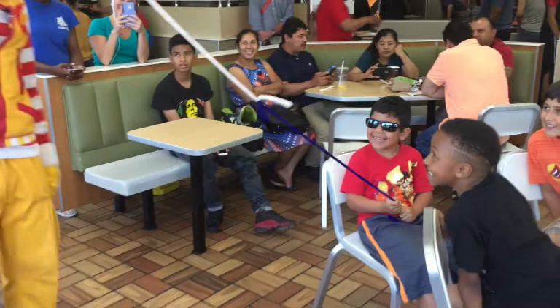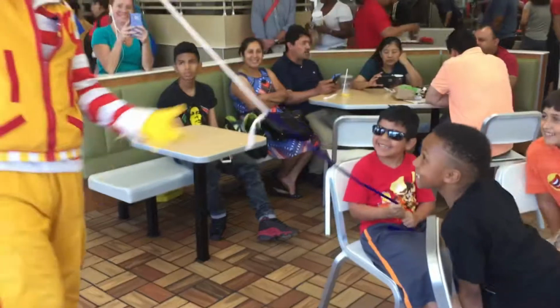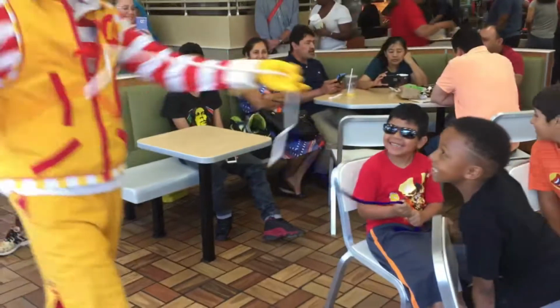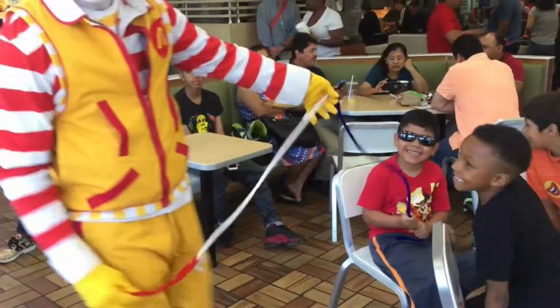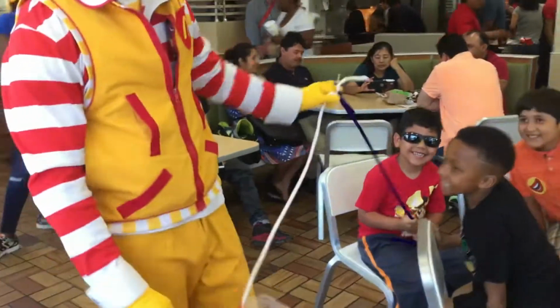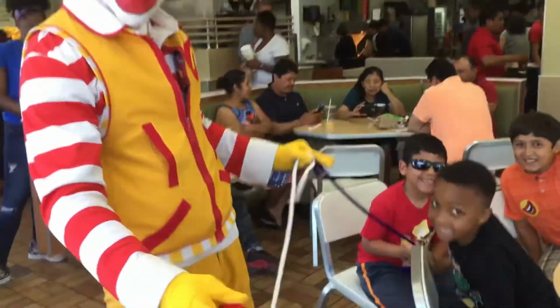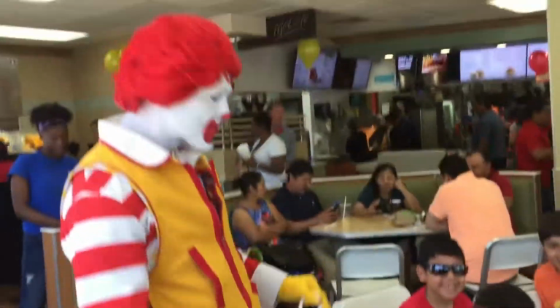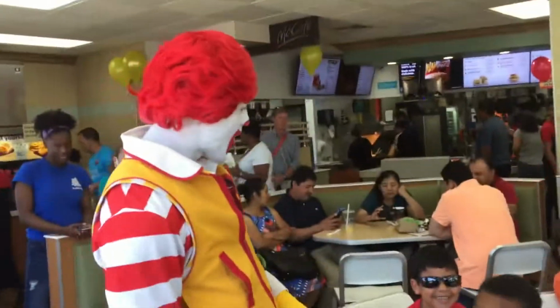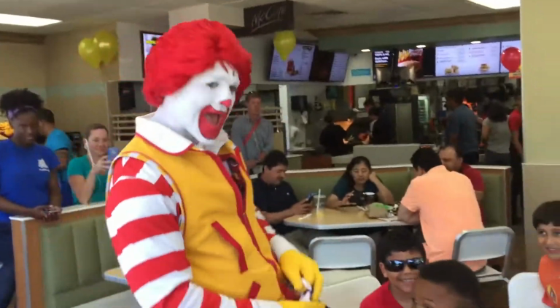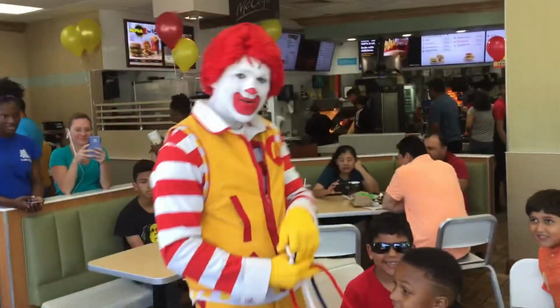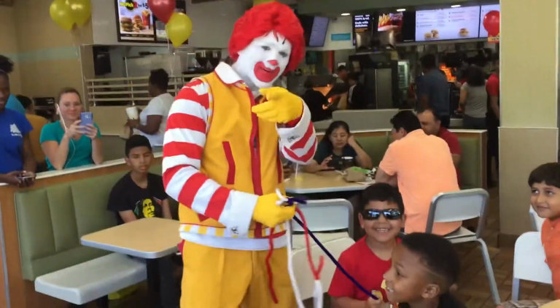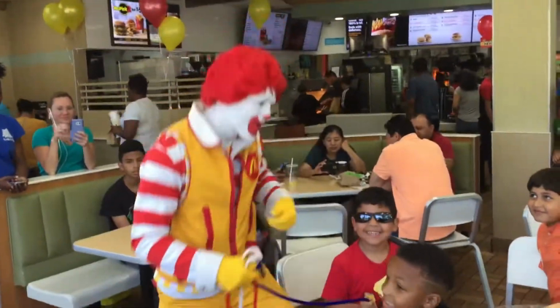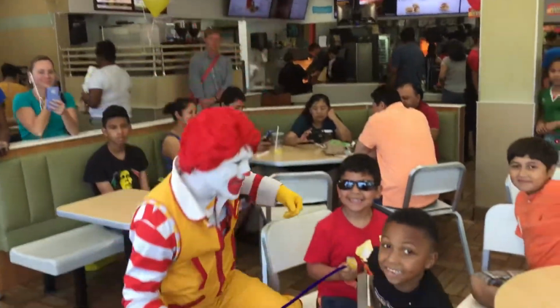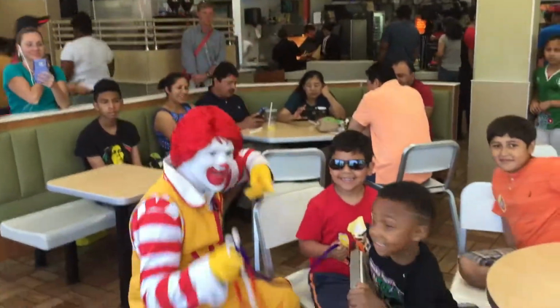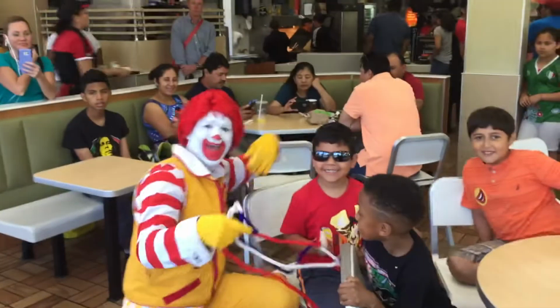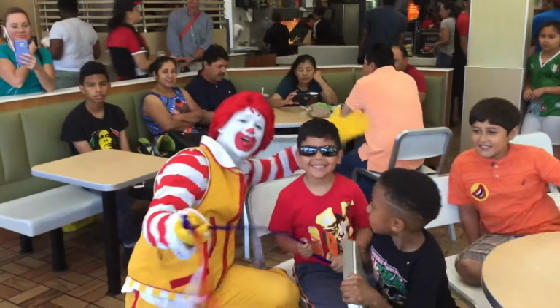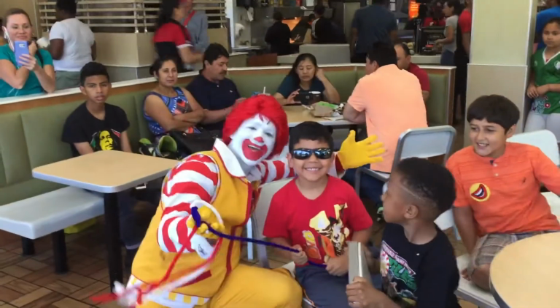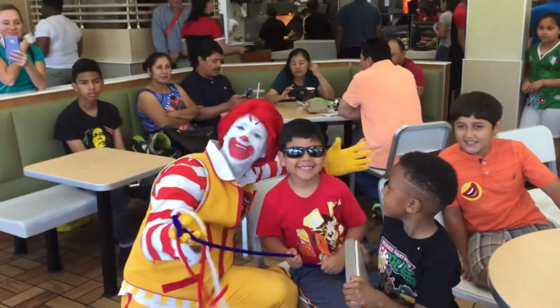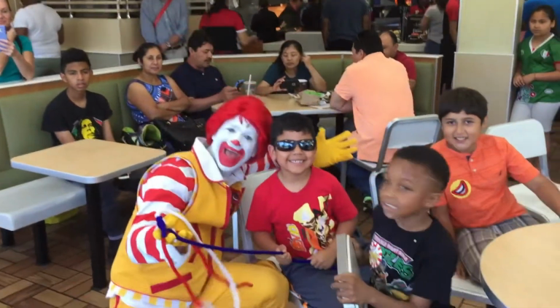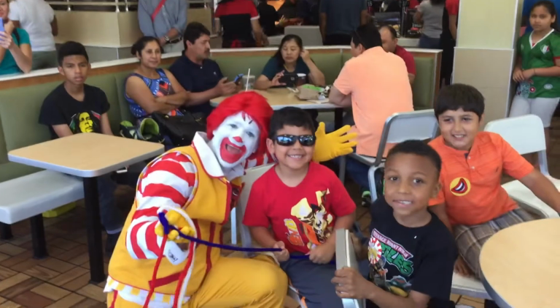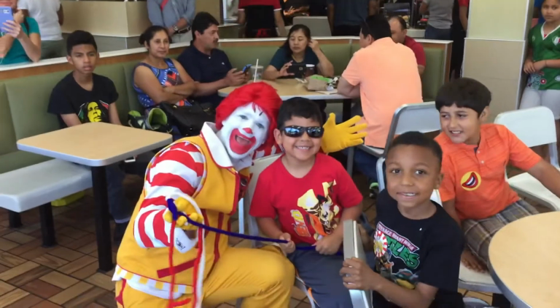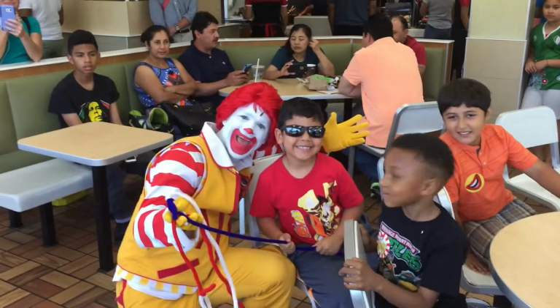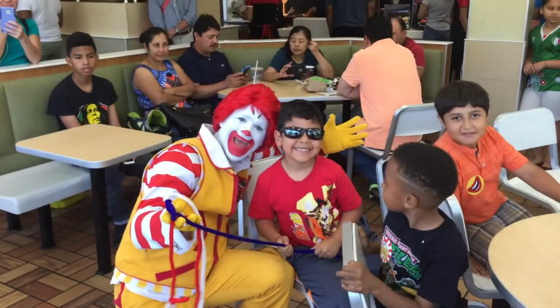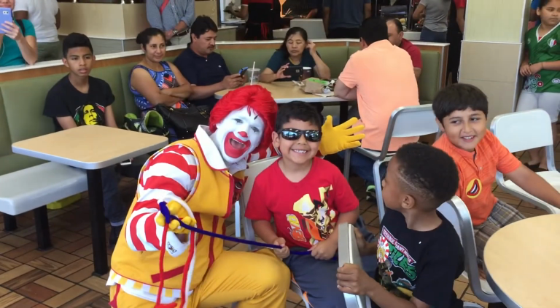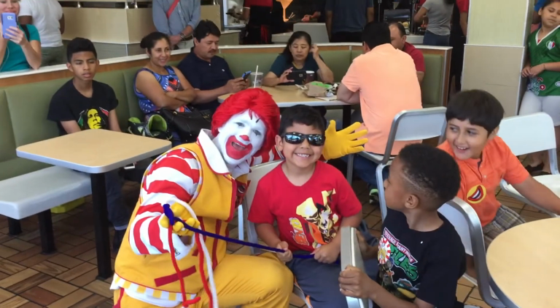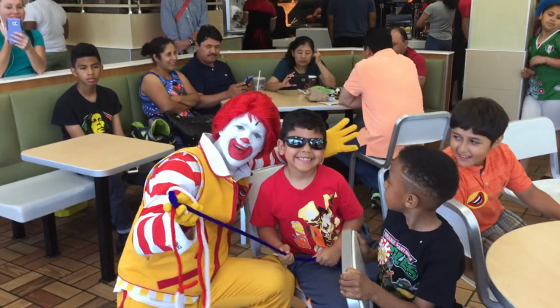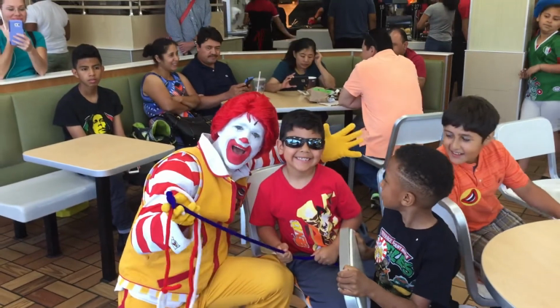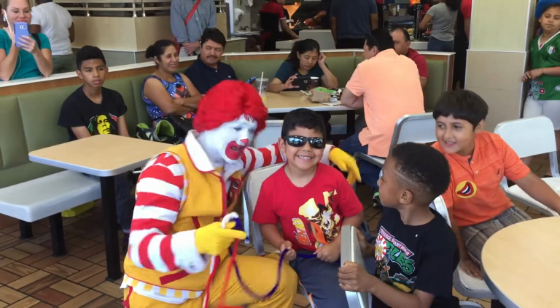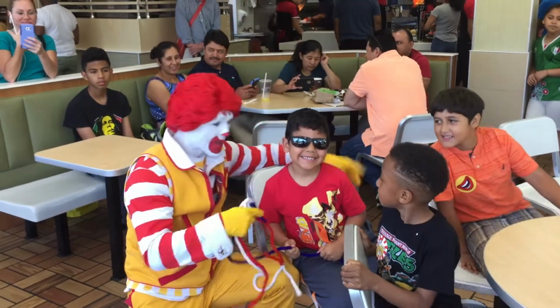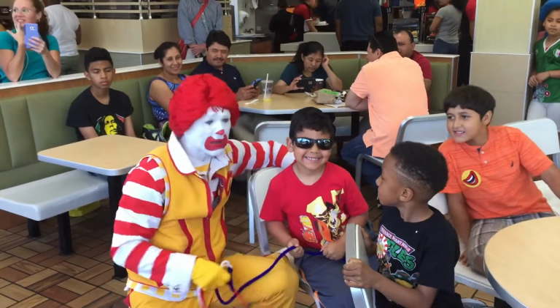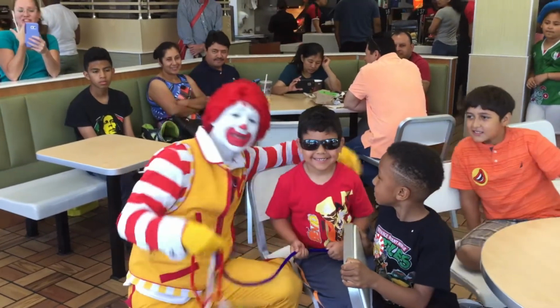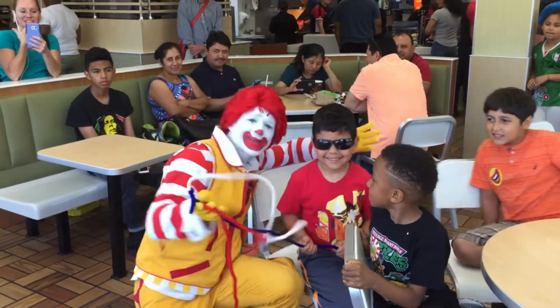Strong! Well, if this rope is this strong, hey, should we get a photo together? Say cheese! Cheese! Hey, very nice. In Español, say queso!